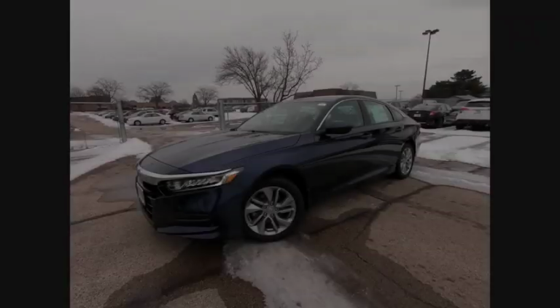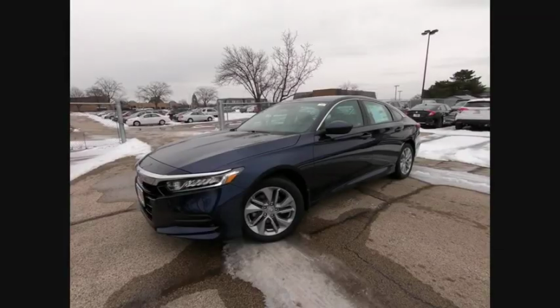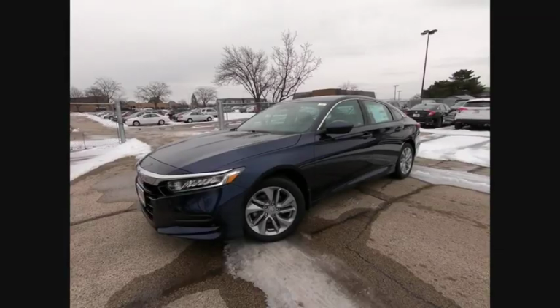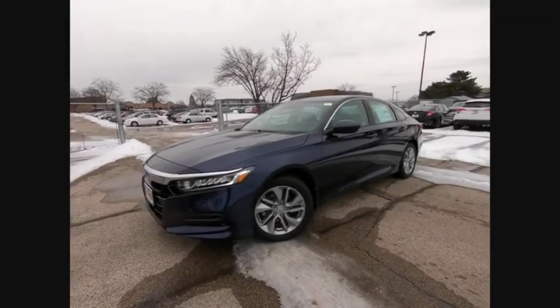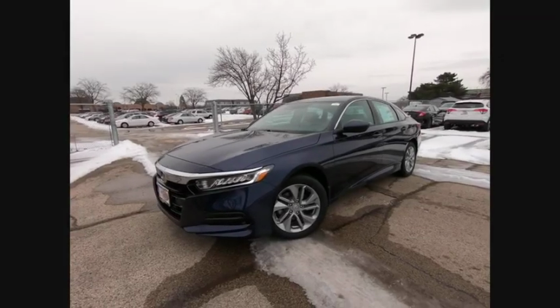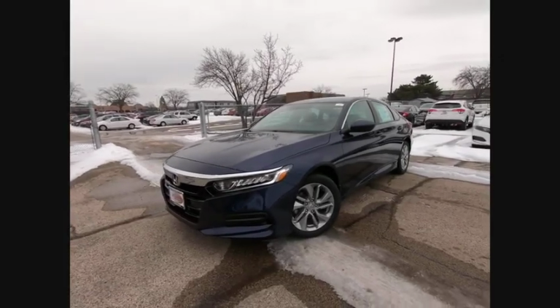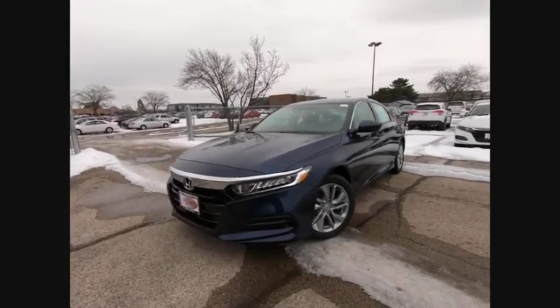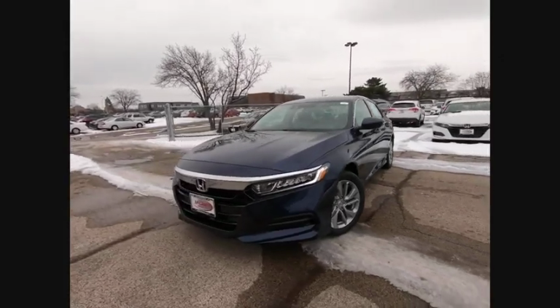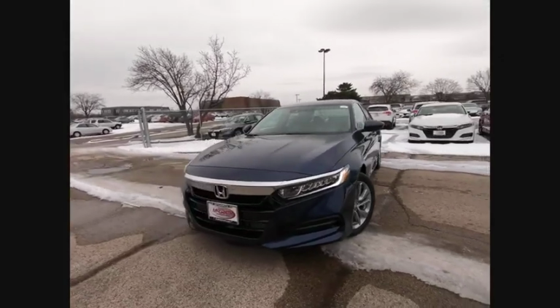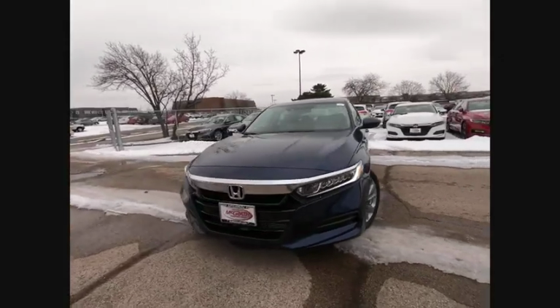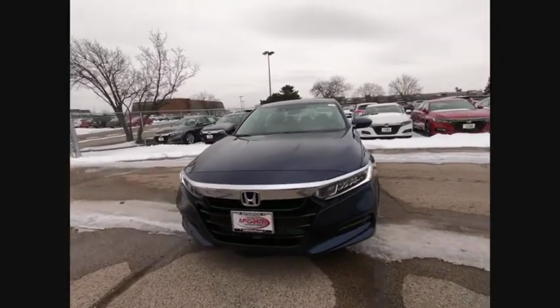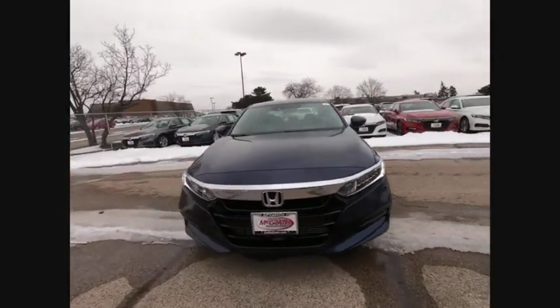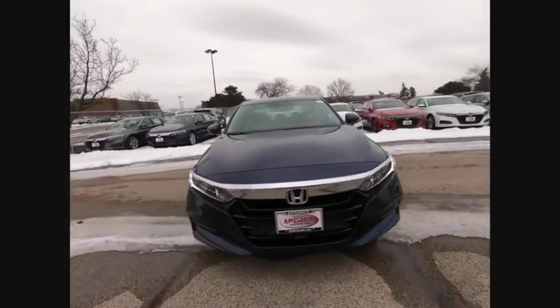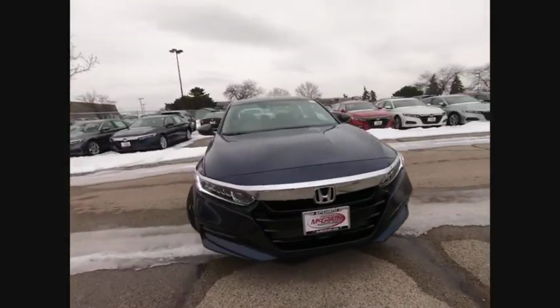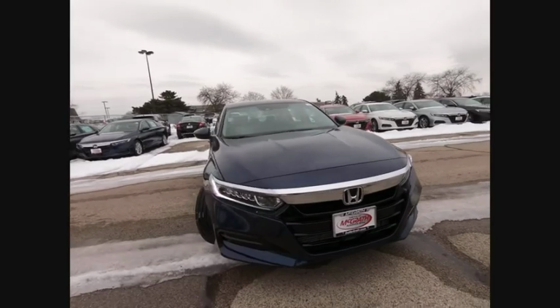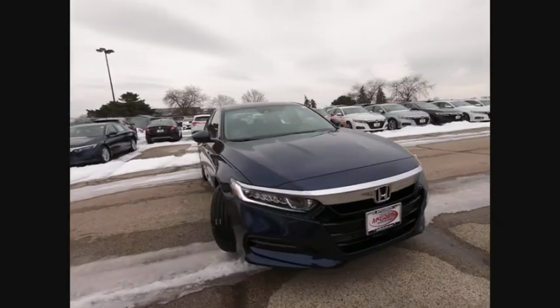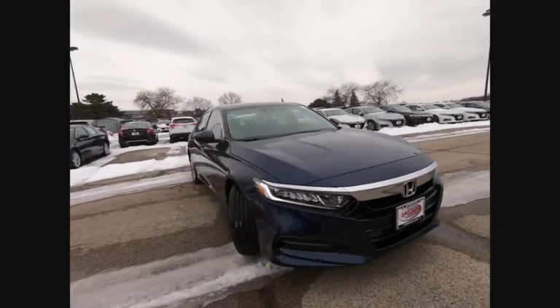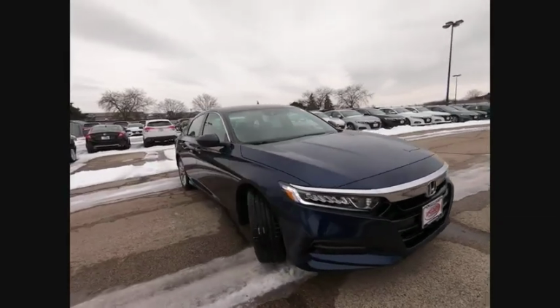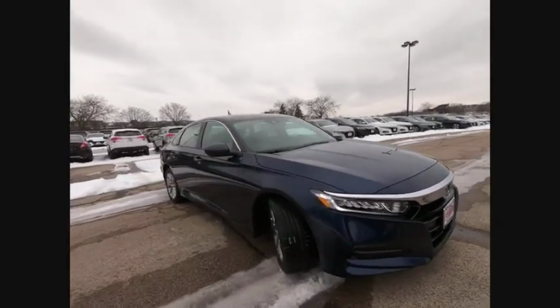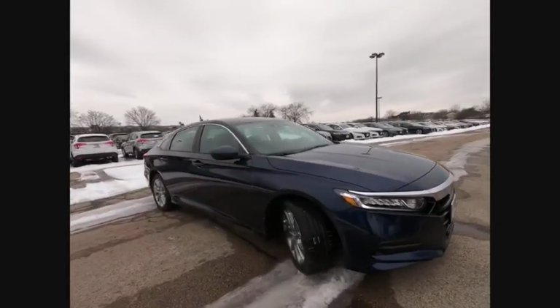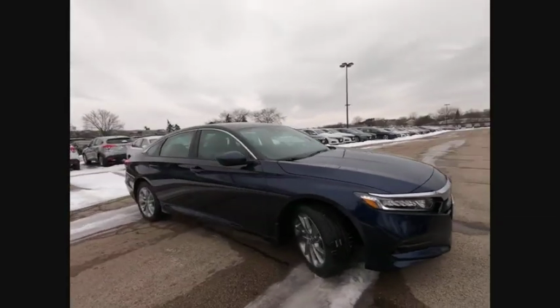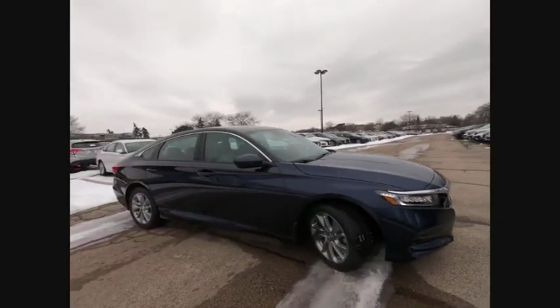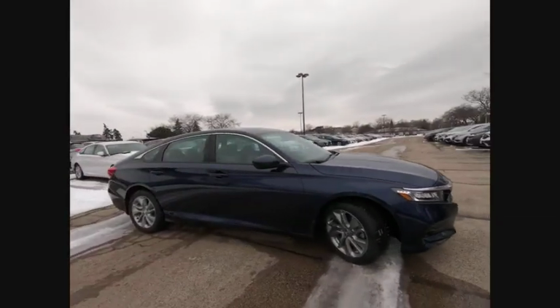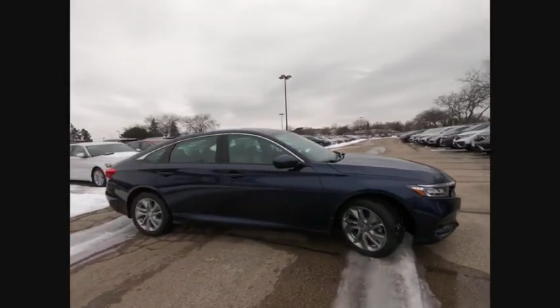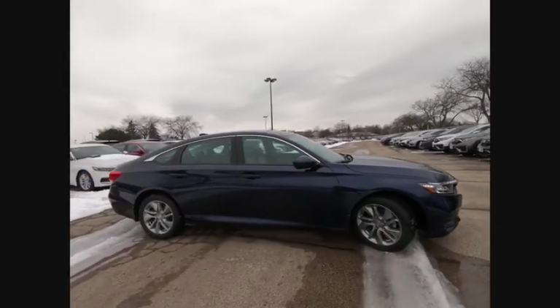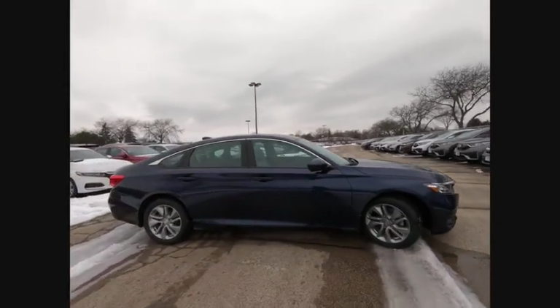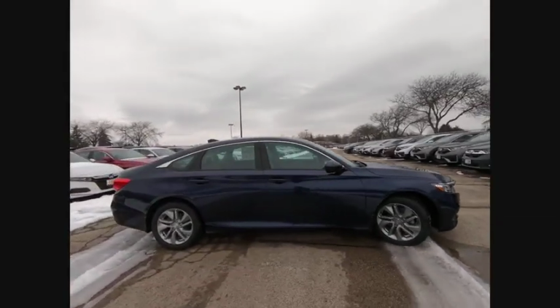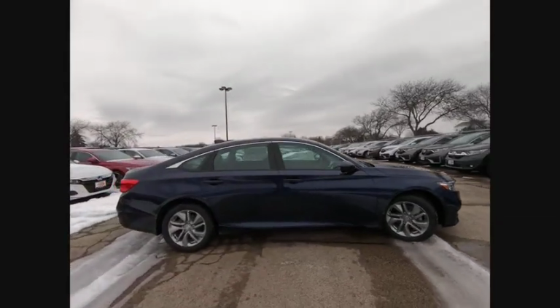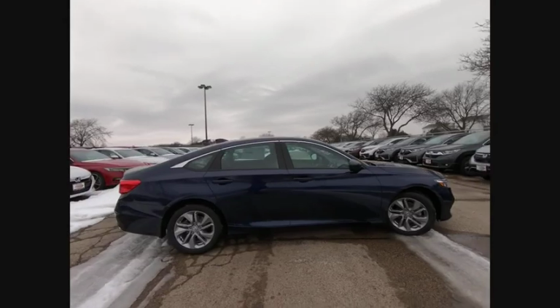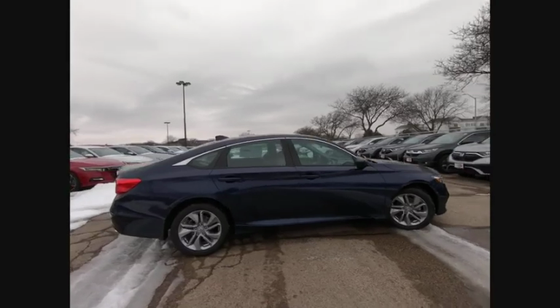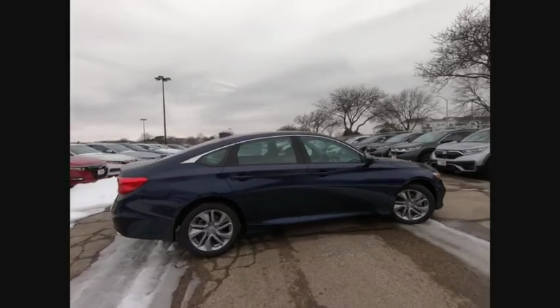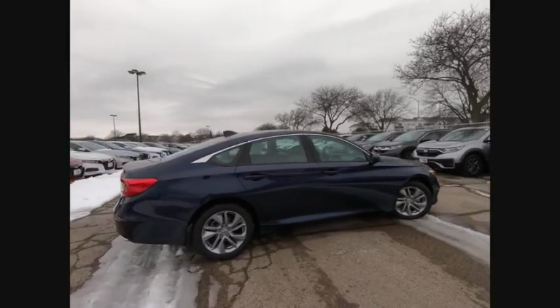We are pleased to show you the 2020 Accord. Ingeniously simple, yet overflowing with luxury and technological creativity. All that and more in the Accord.